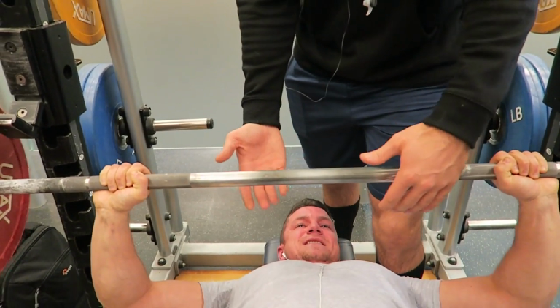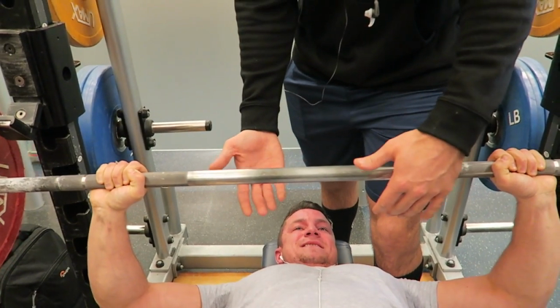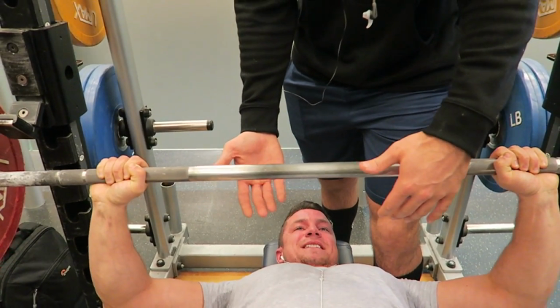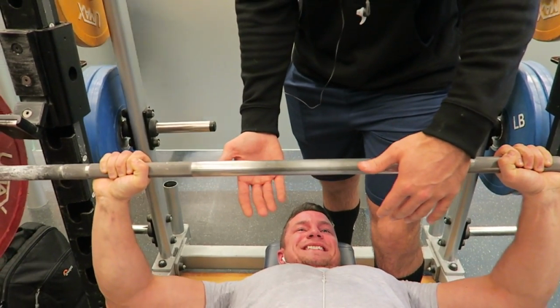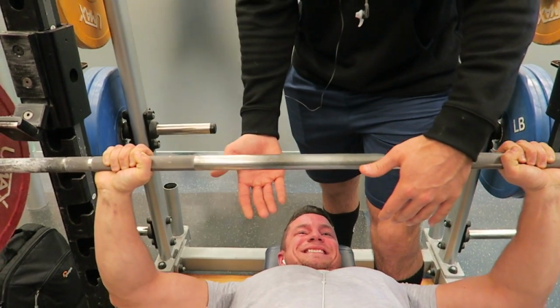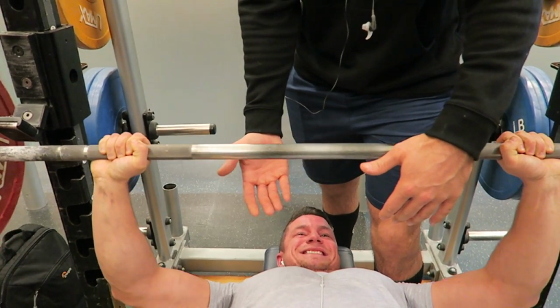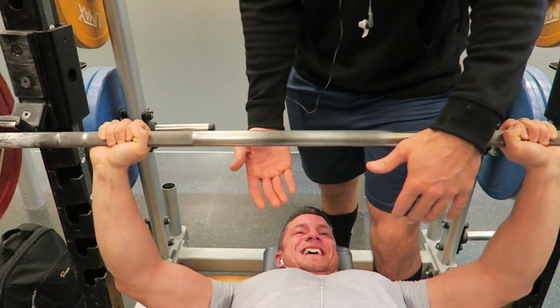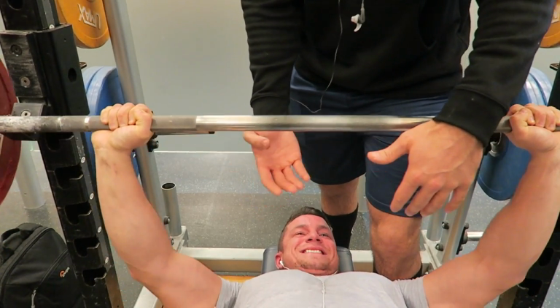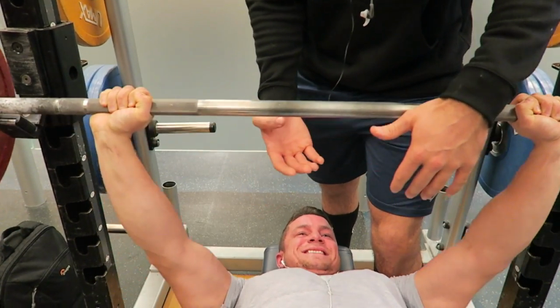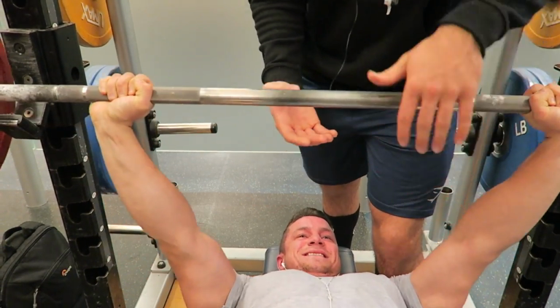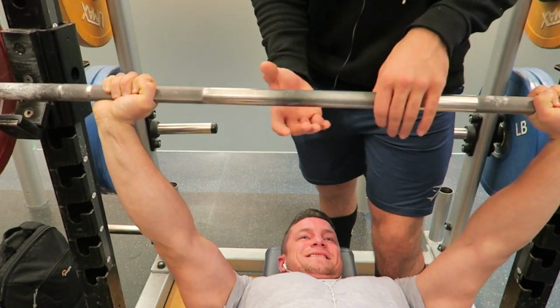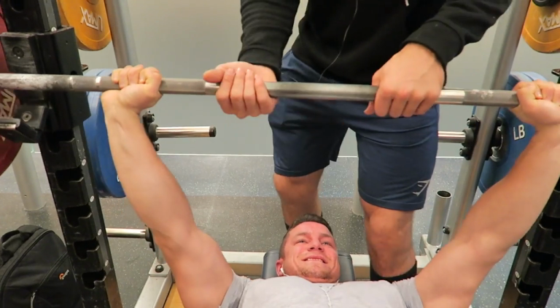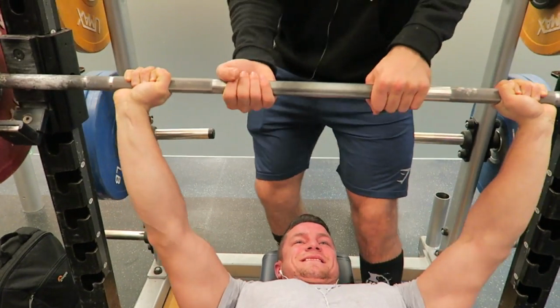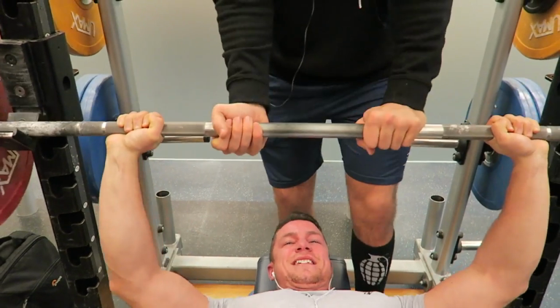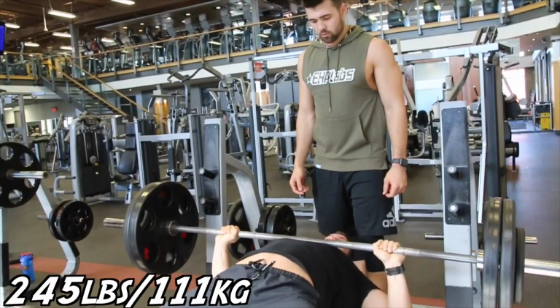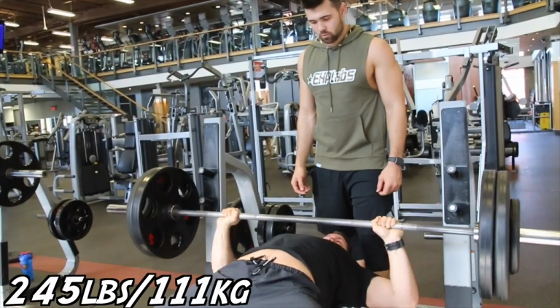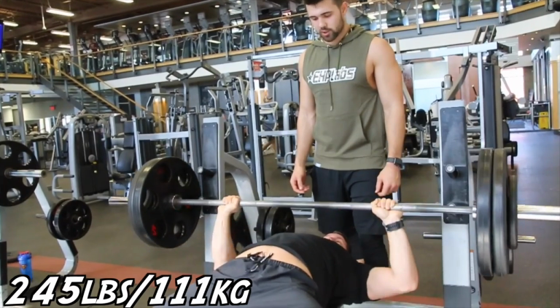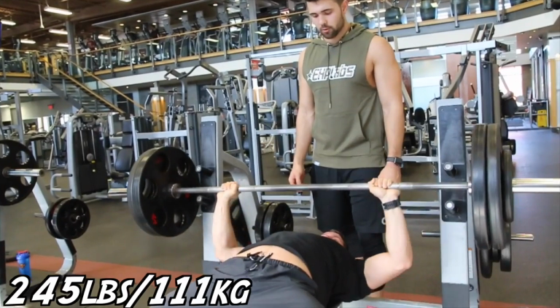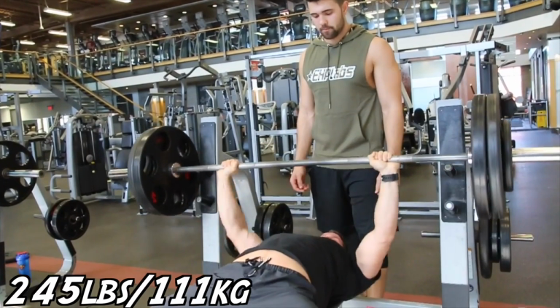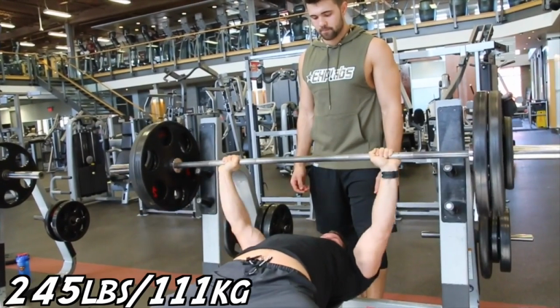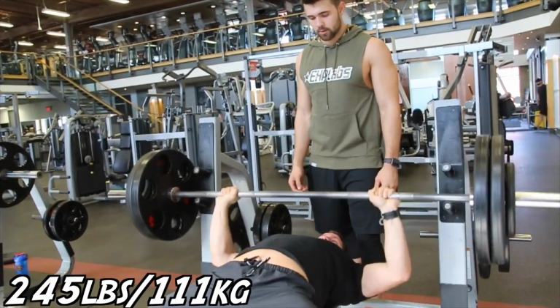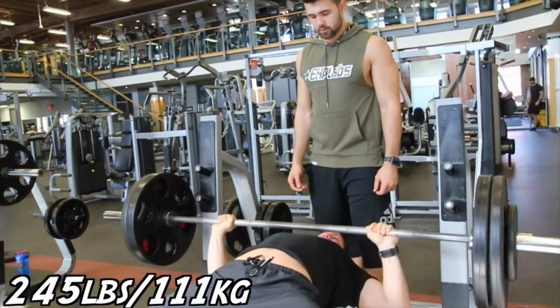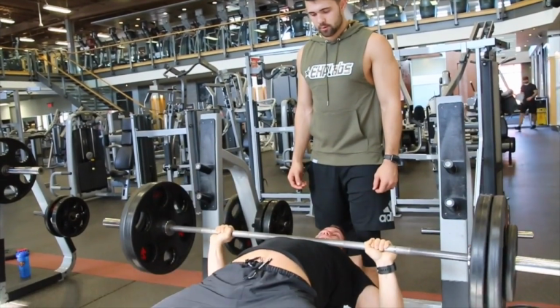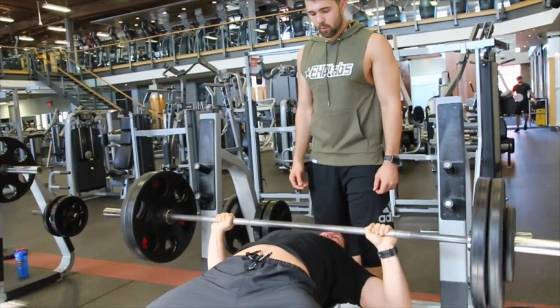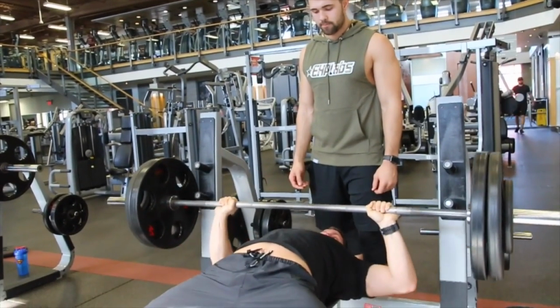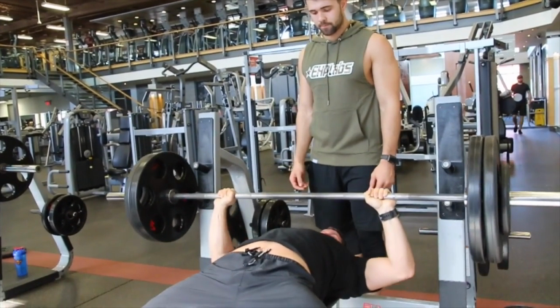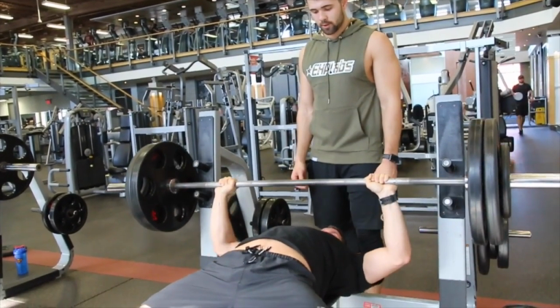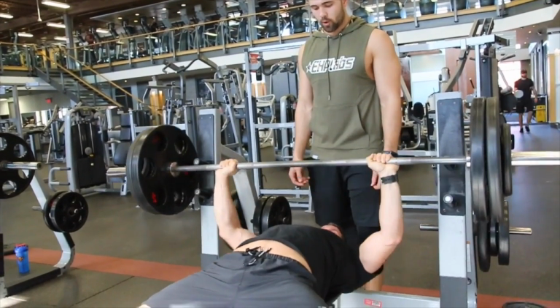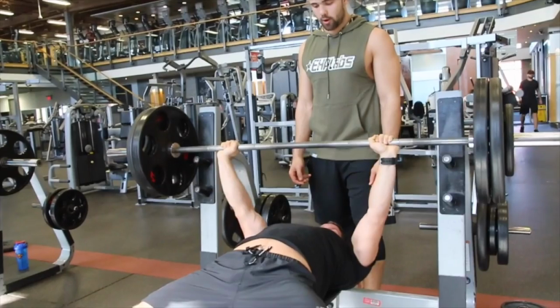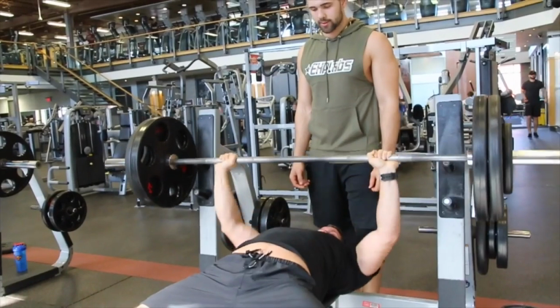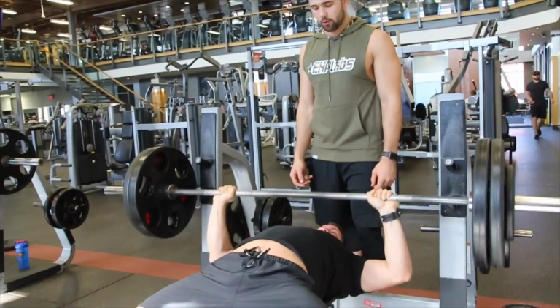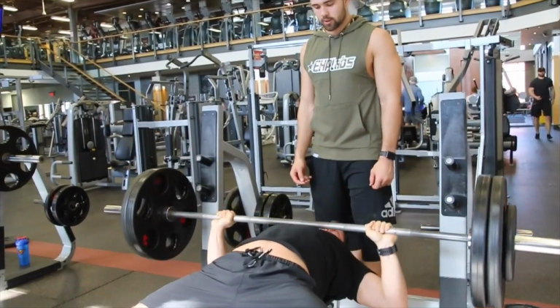It's something that we've always had in our routine. No matter what, every single chest workout we've ever done for the past six years, we've always done some flat barbell bench press.